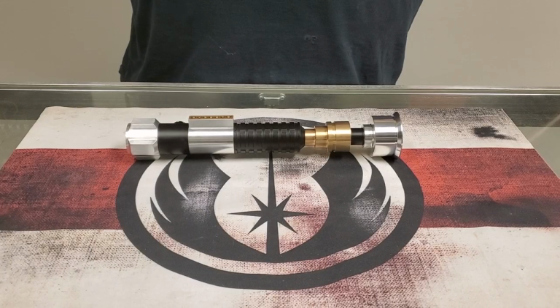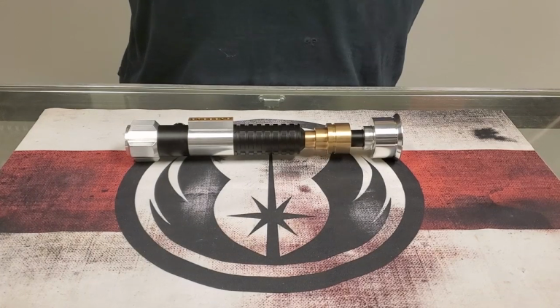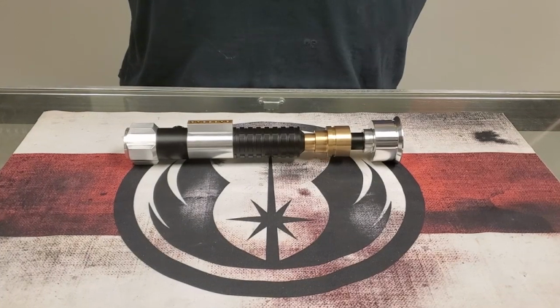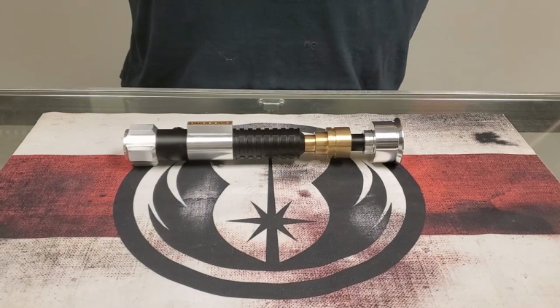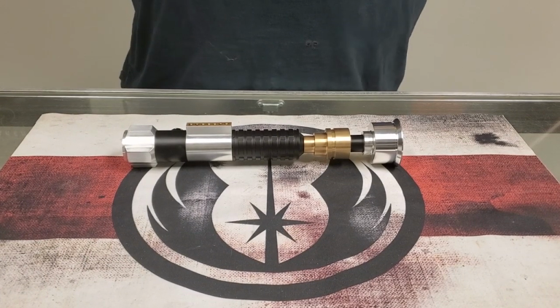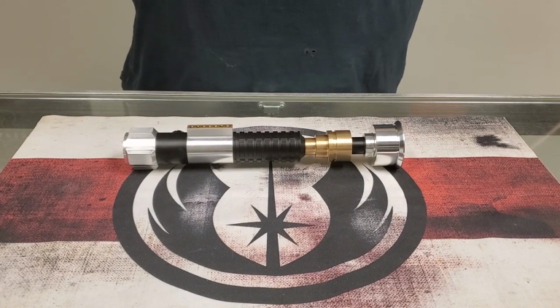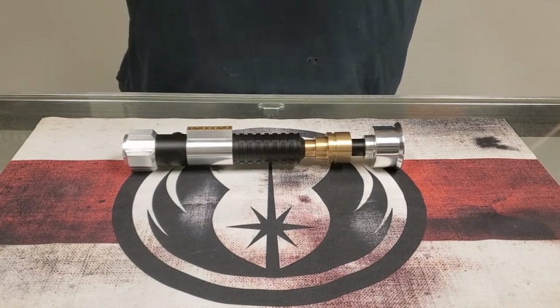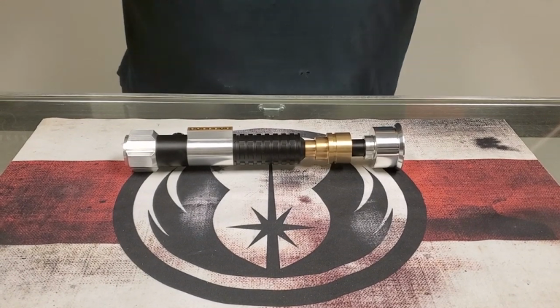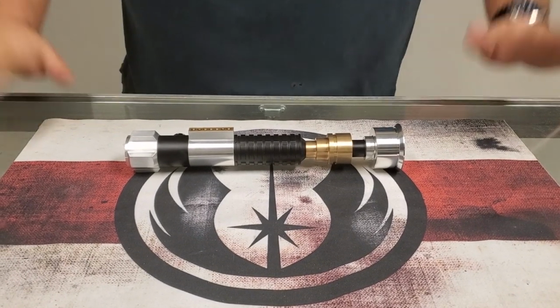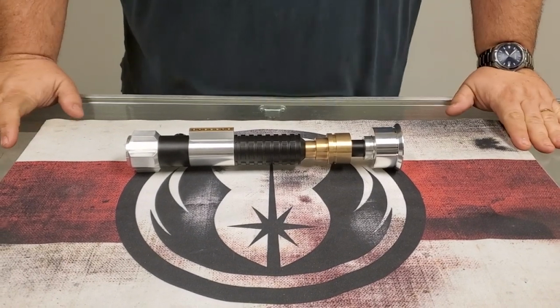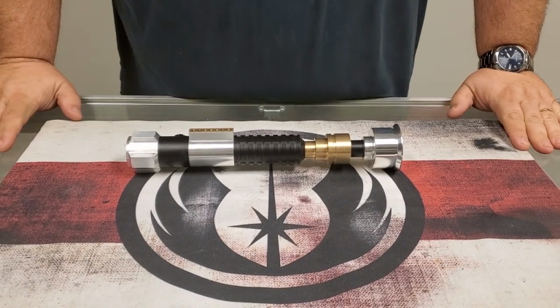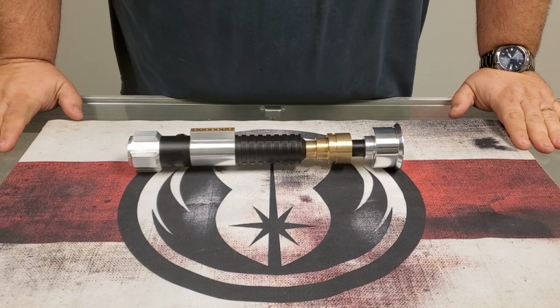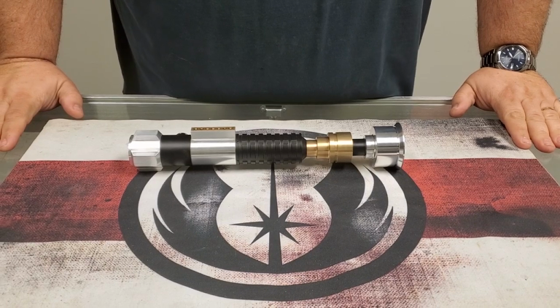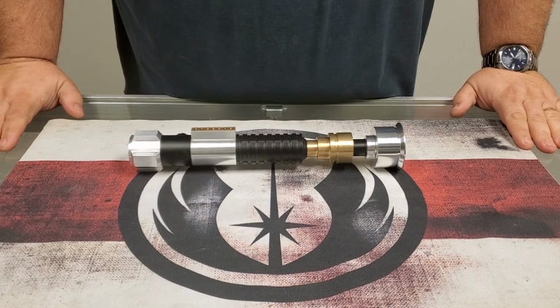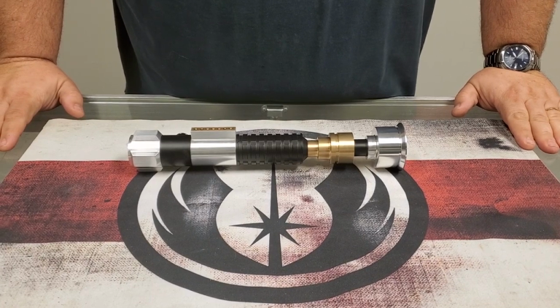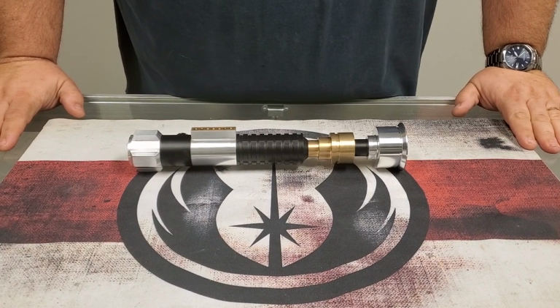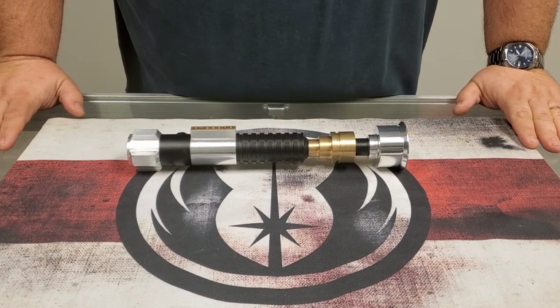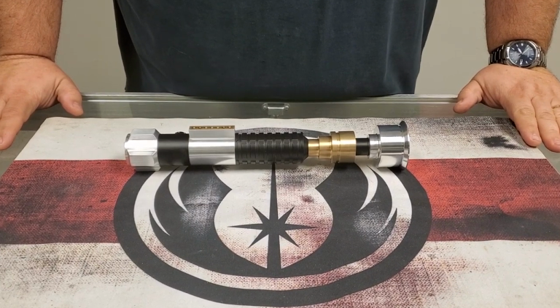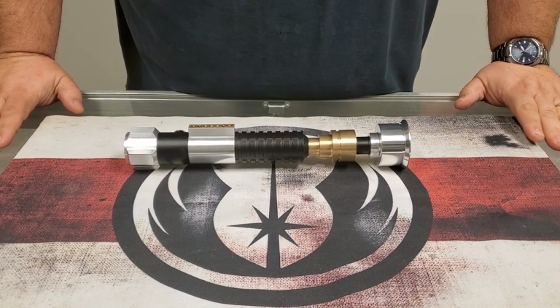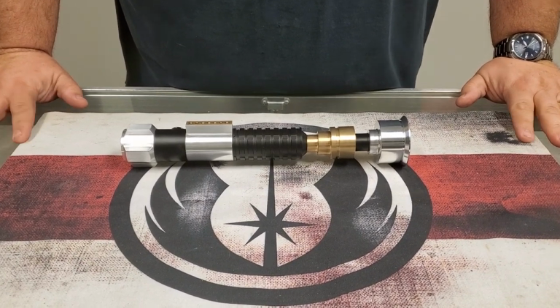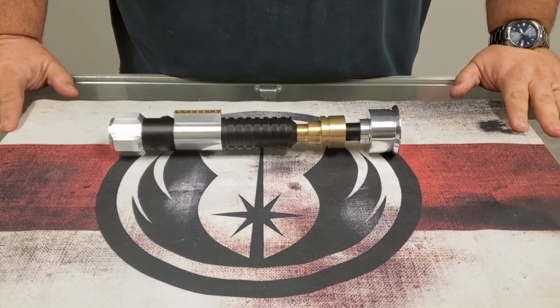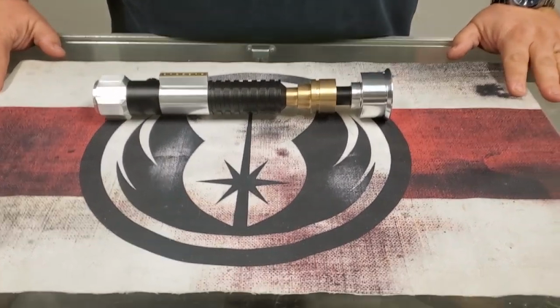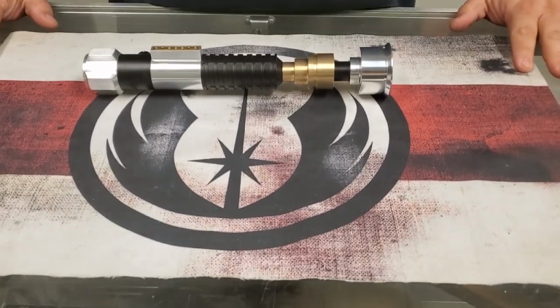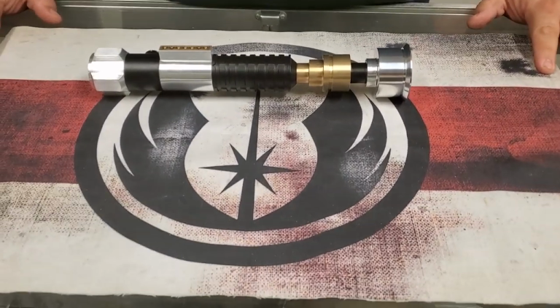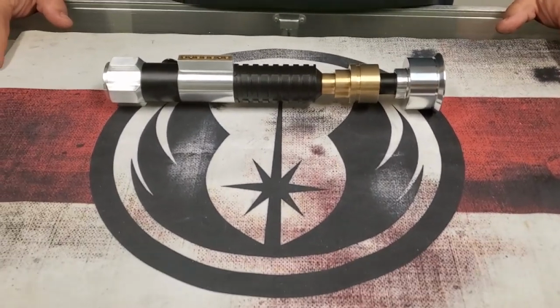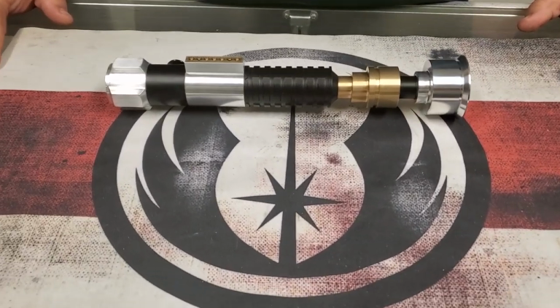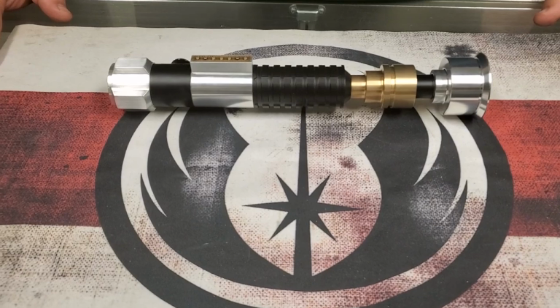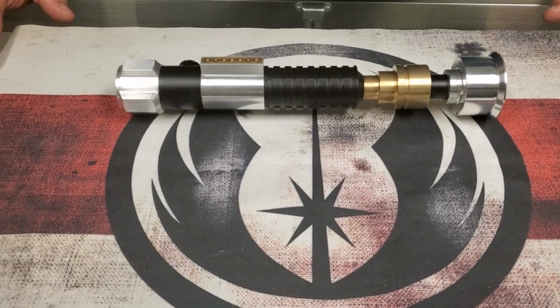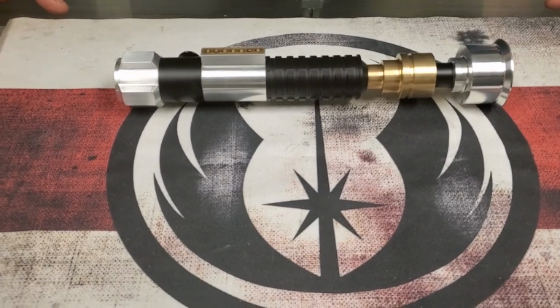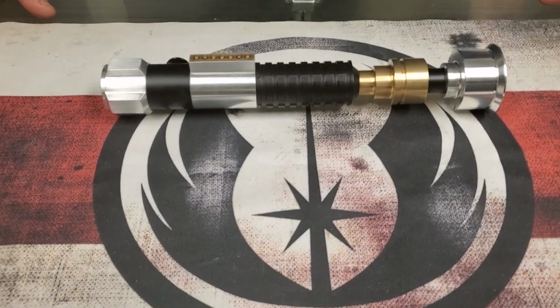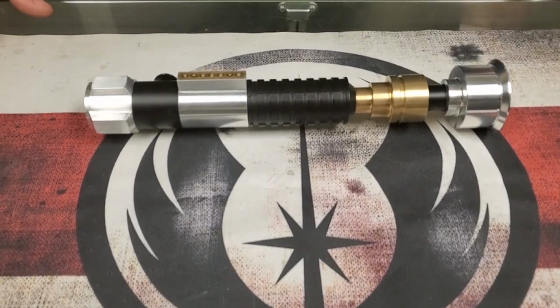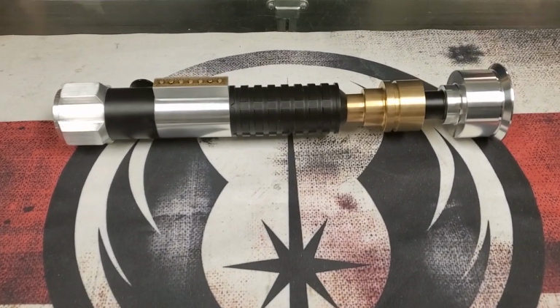Hello there, Saberland, how are we doing? Vader's Vault here, showing off a brand new, extremely limited run of the Negotiator.